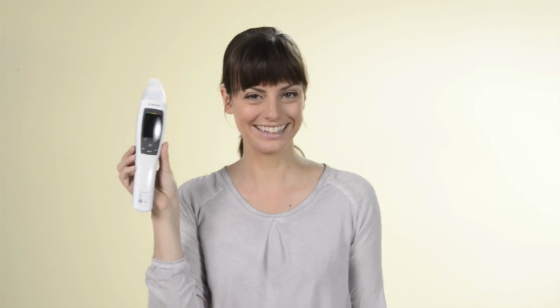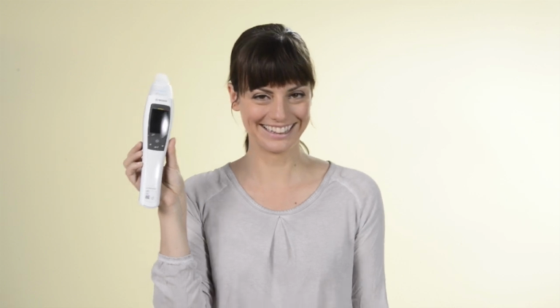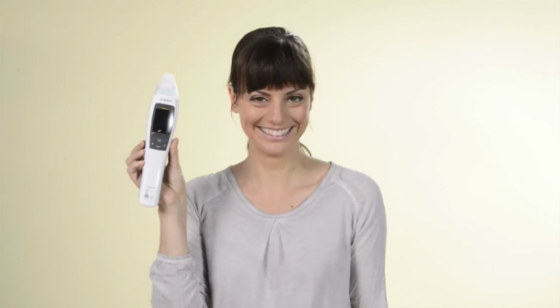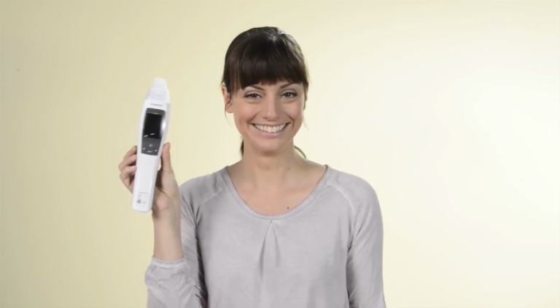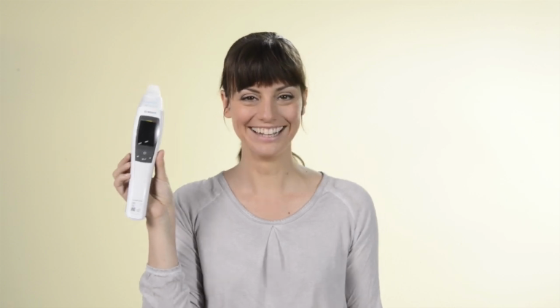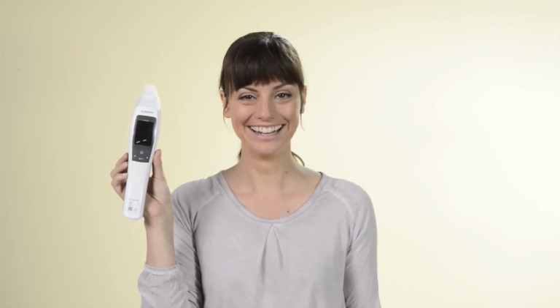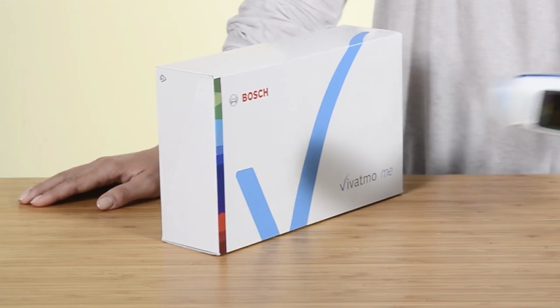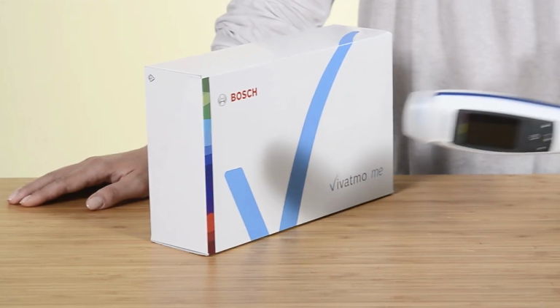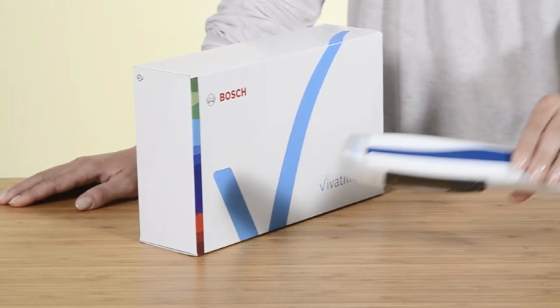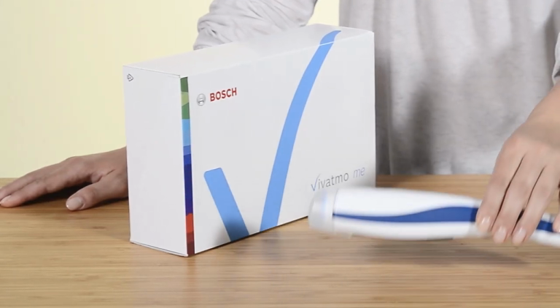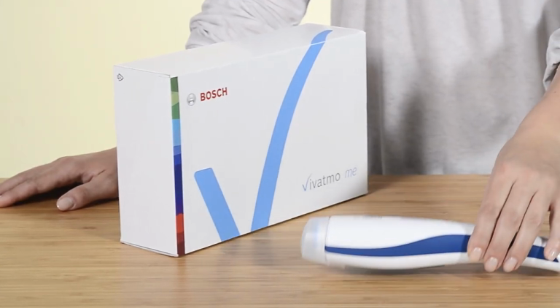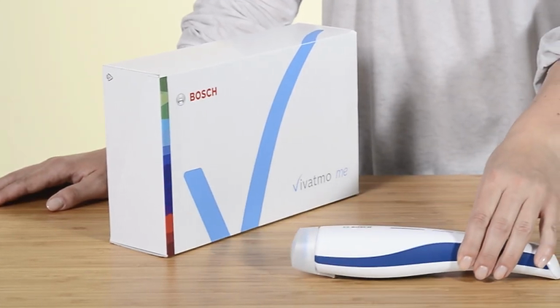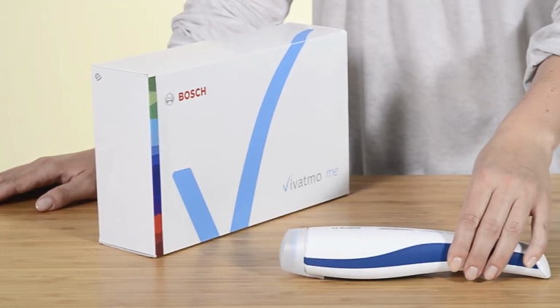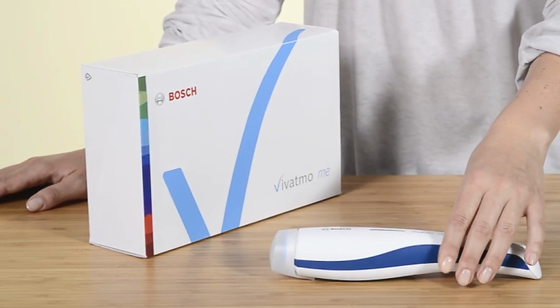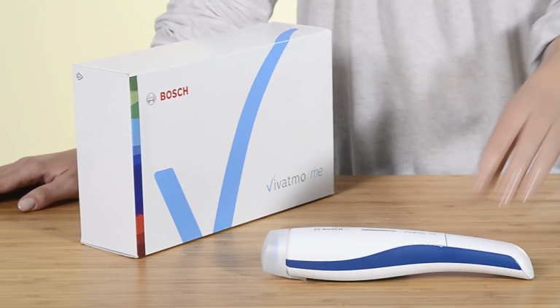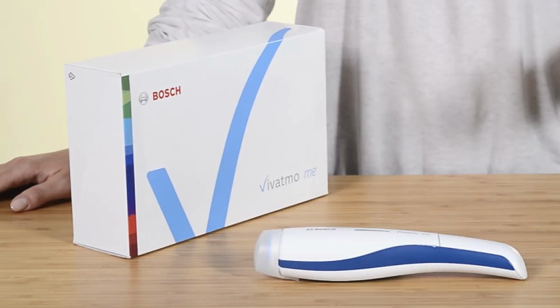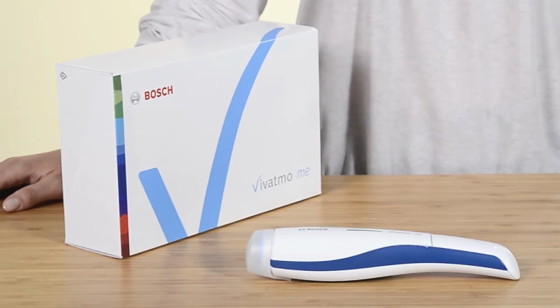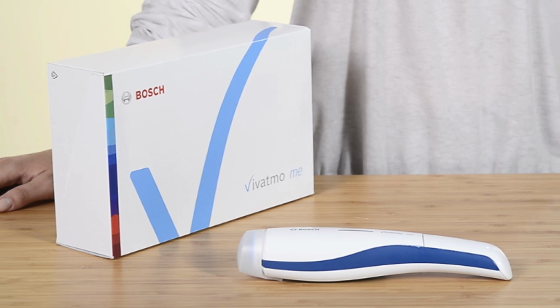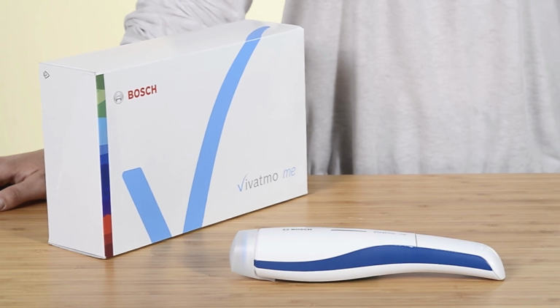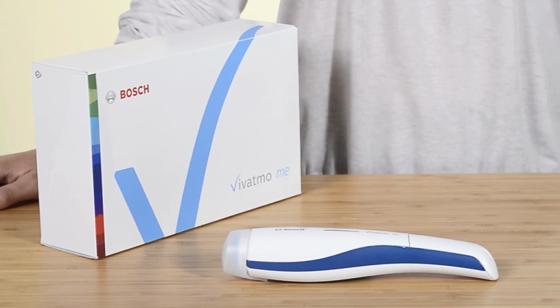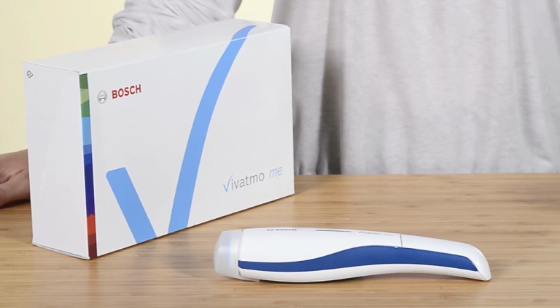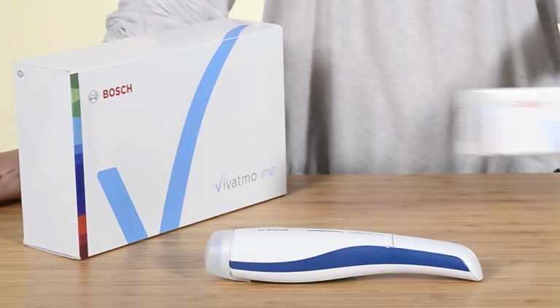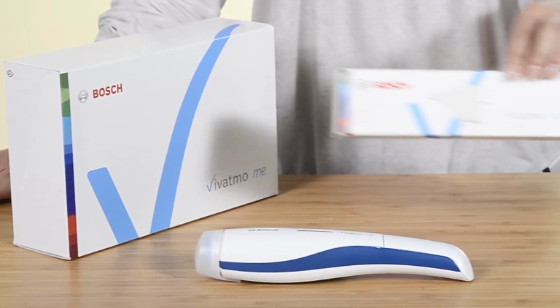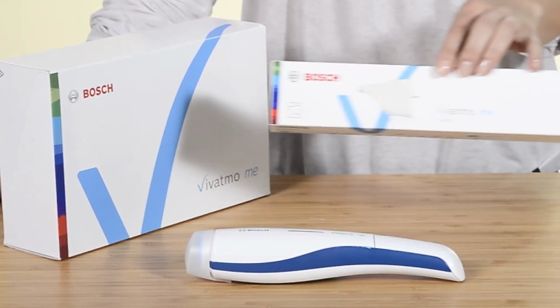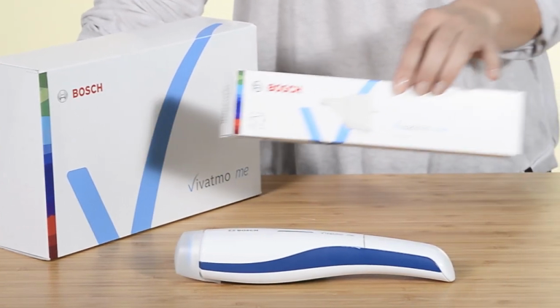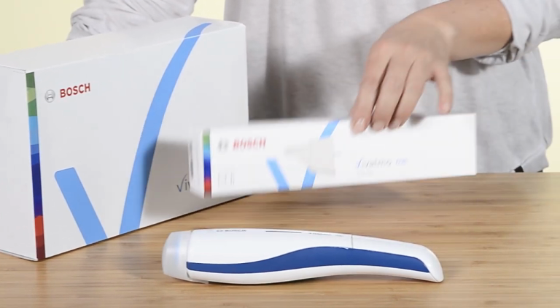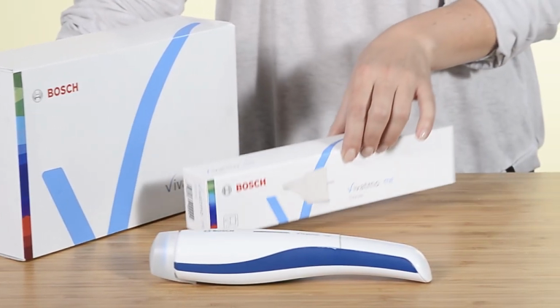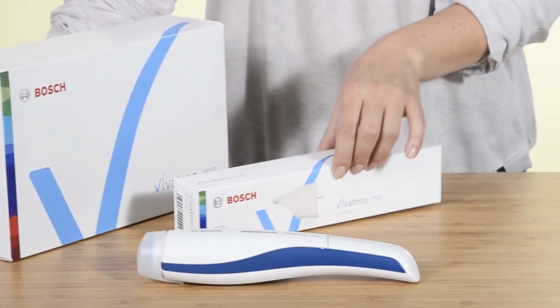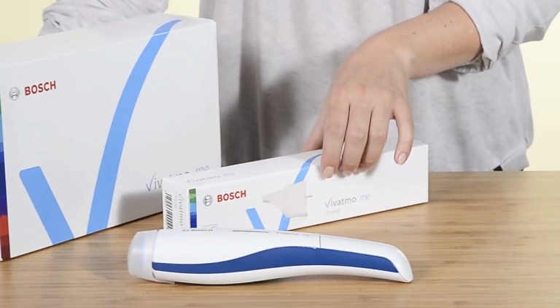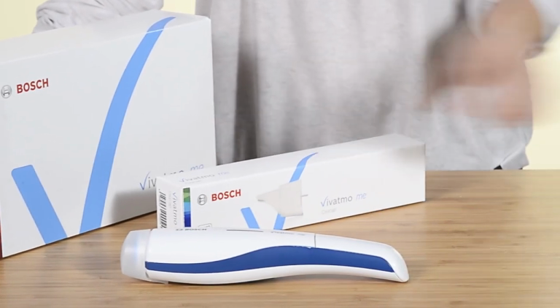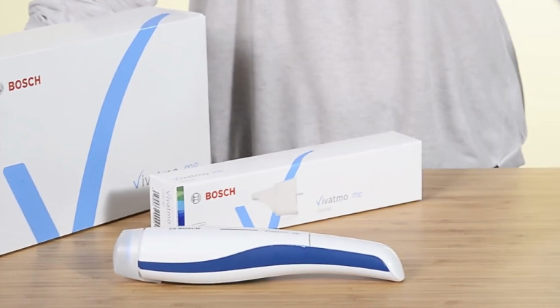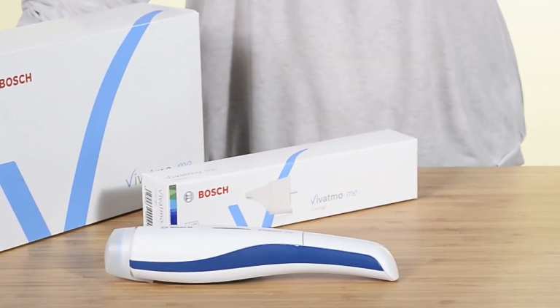All you need to get started are the items delivered in the set: the Vivatmo.me device, the securely packed Oxycaps, and four batteries.